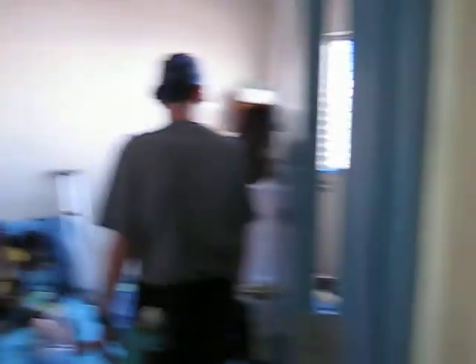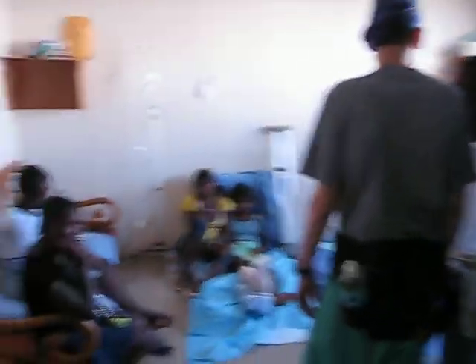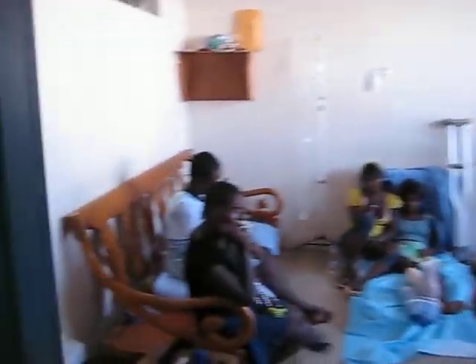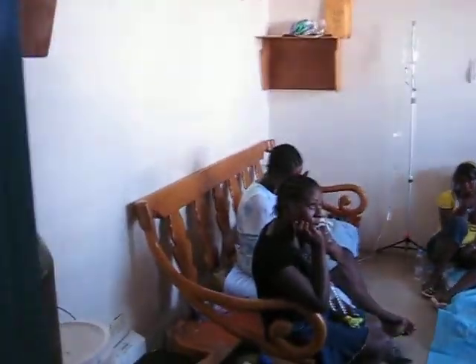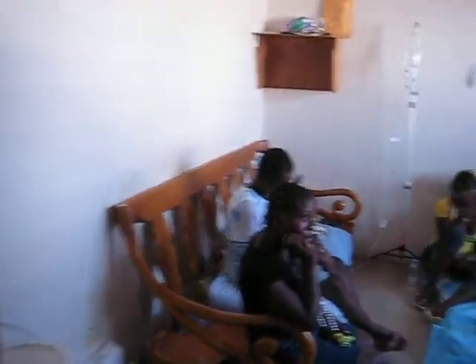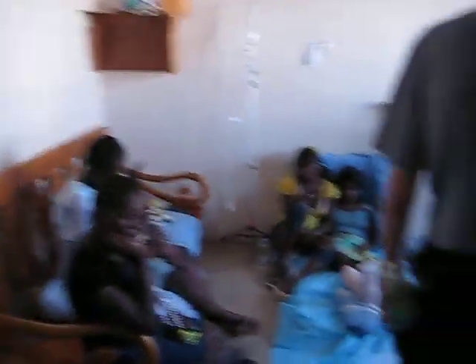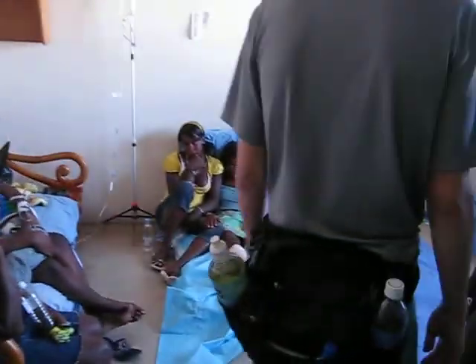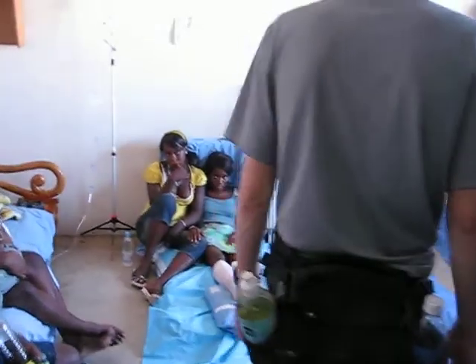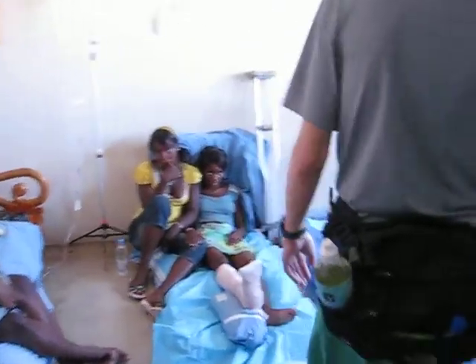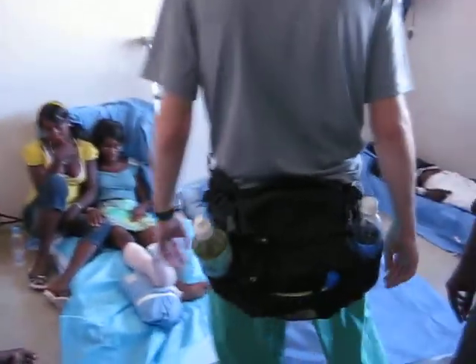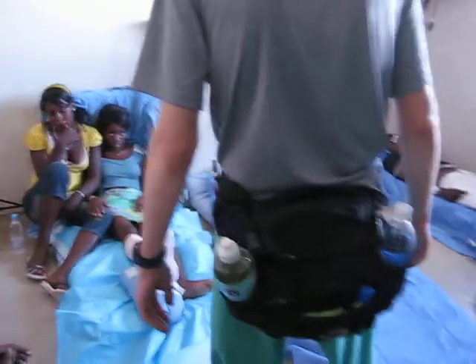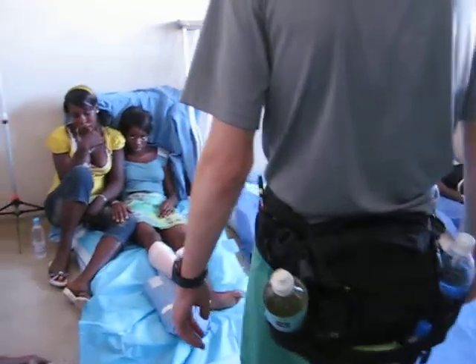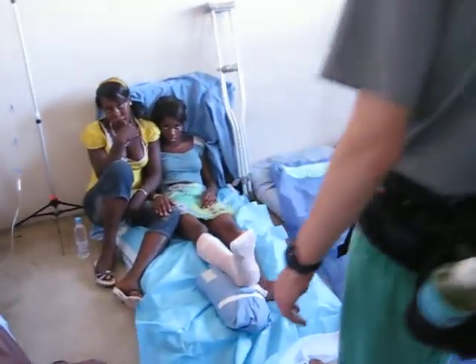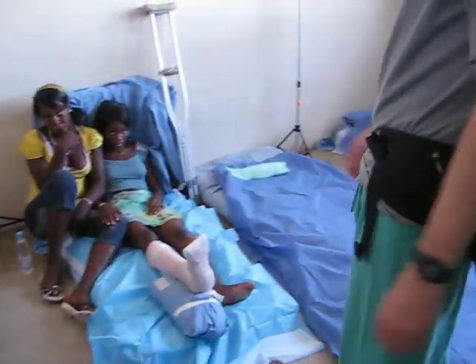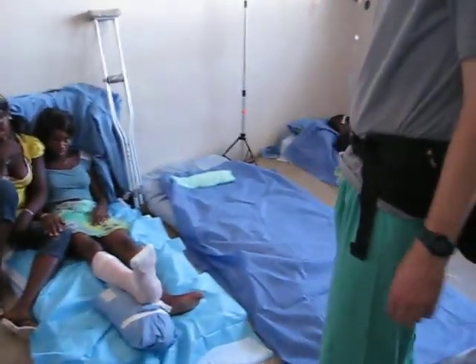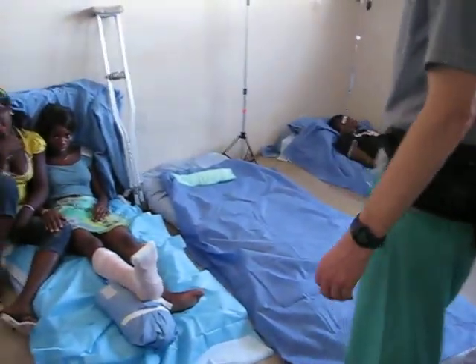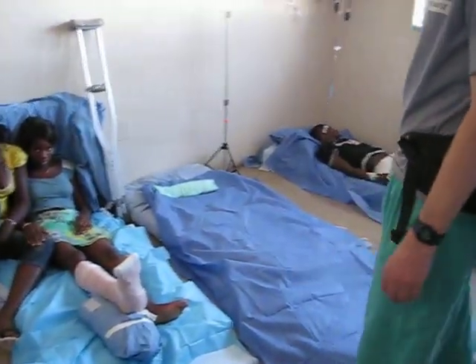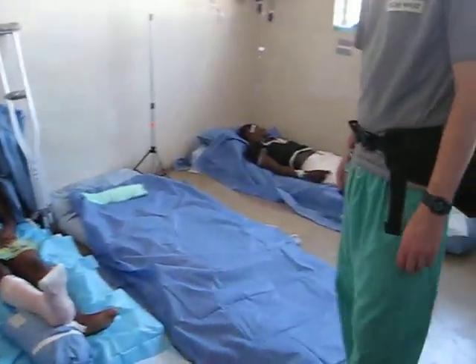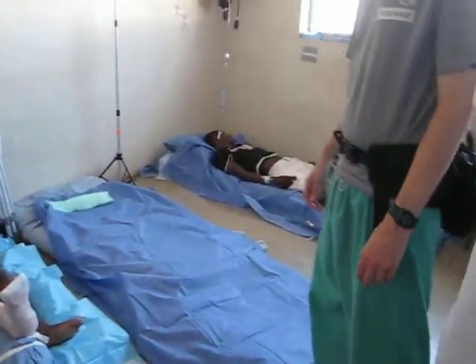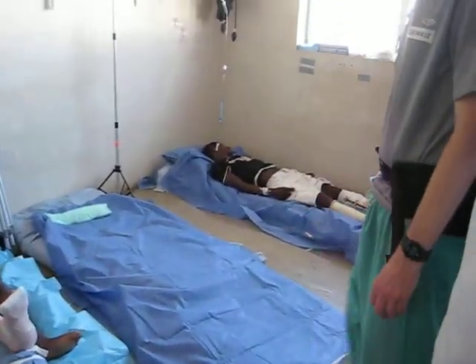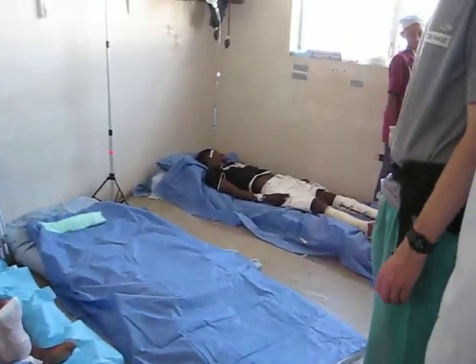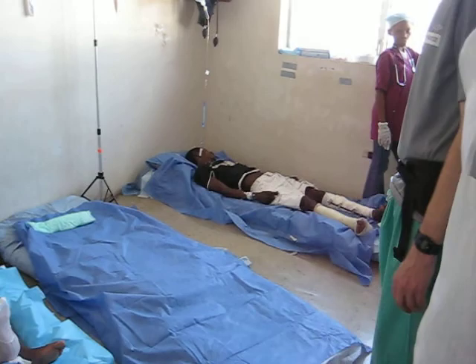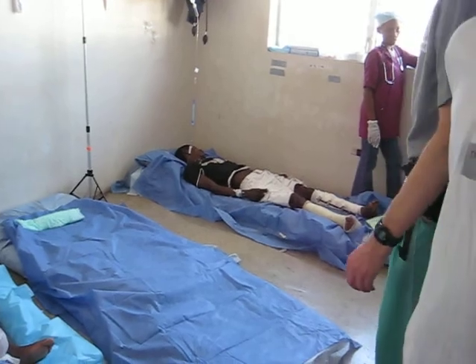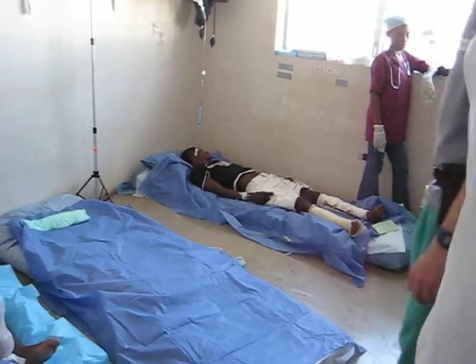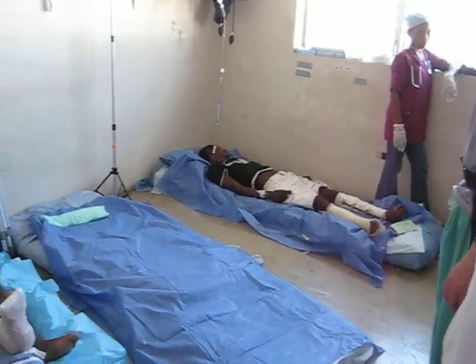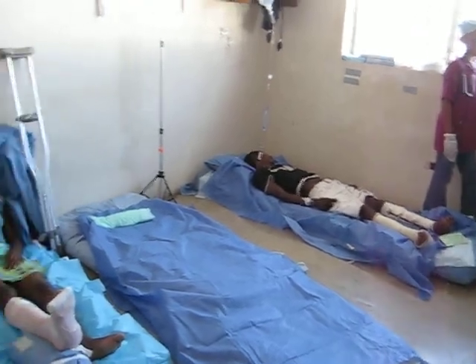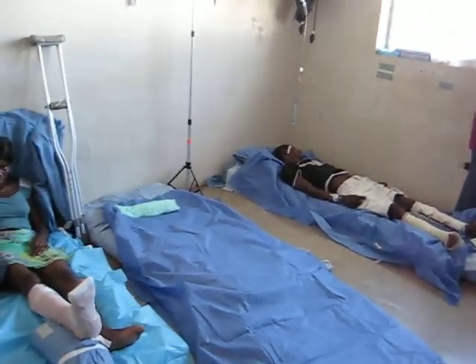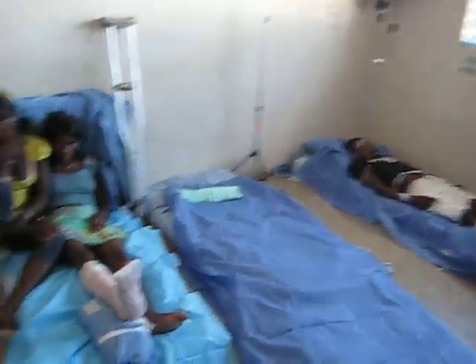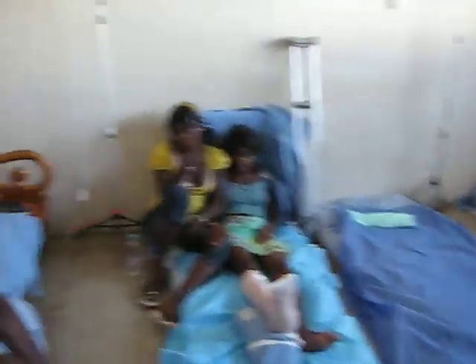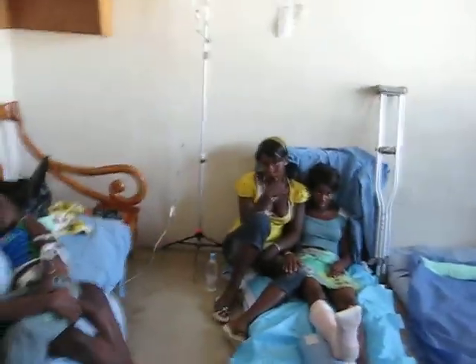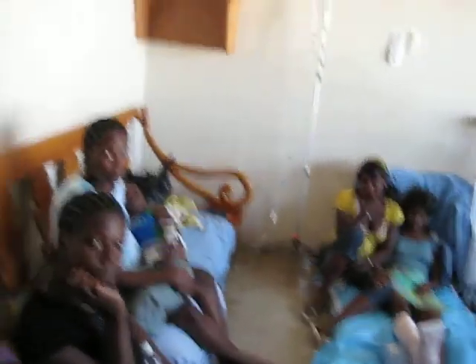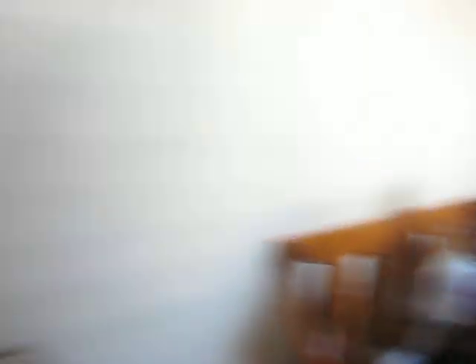This is the wonderful PACU. These are our patient beds. A lot of spinals and ketamine used here. So that's the PACU.